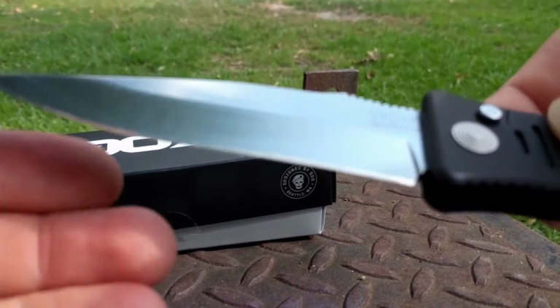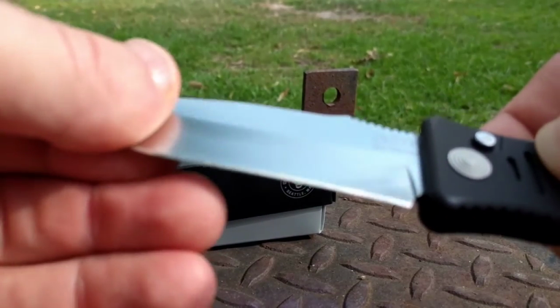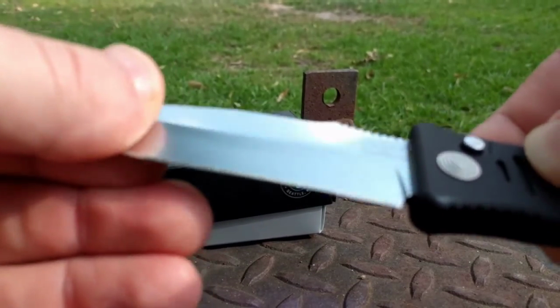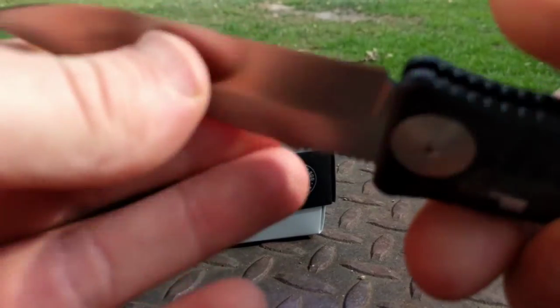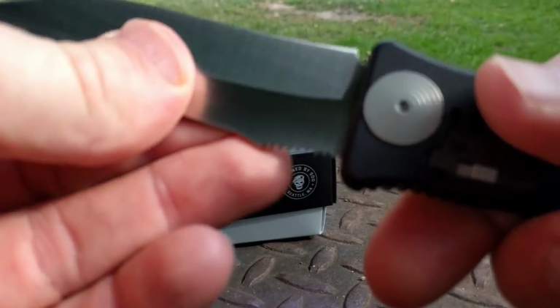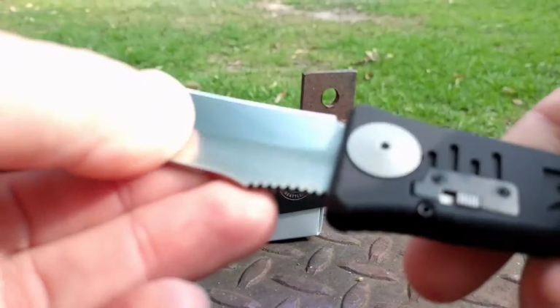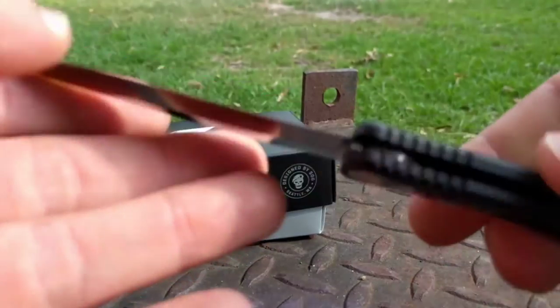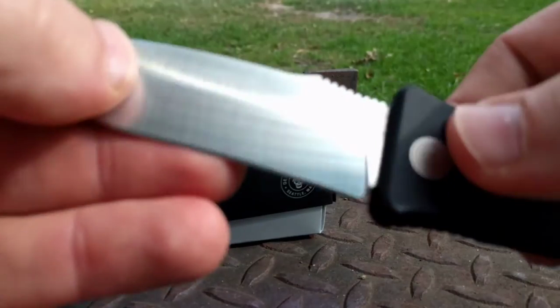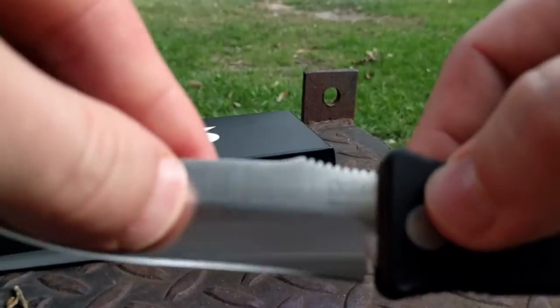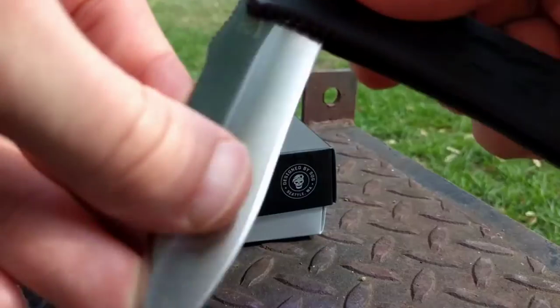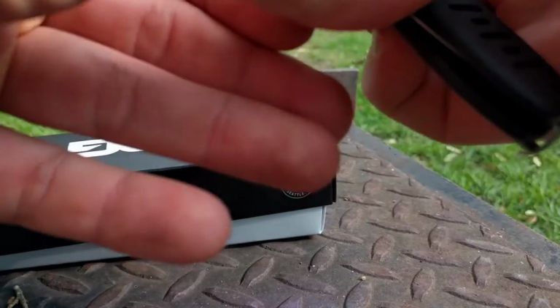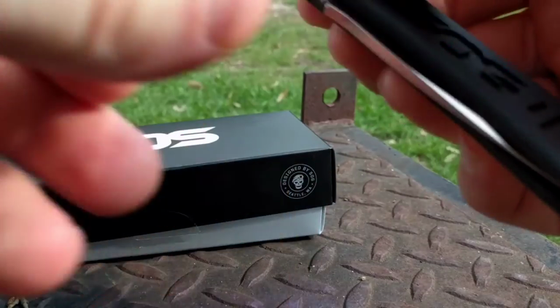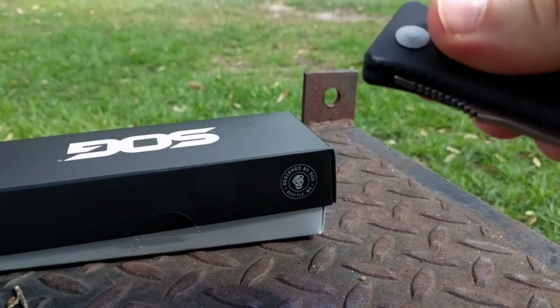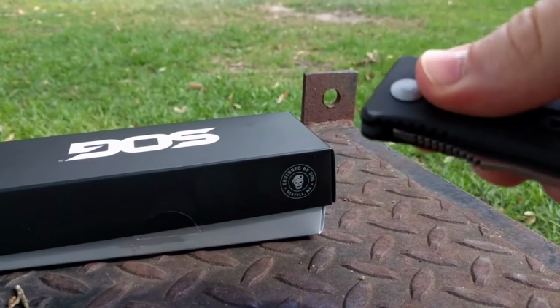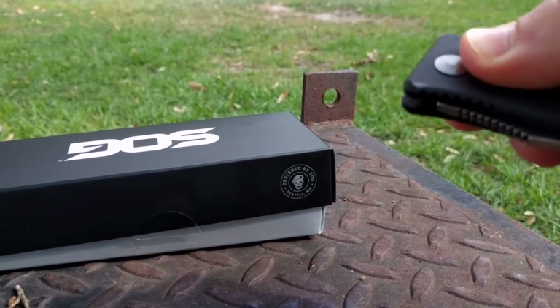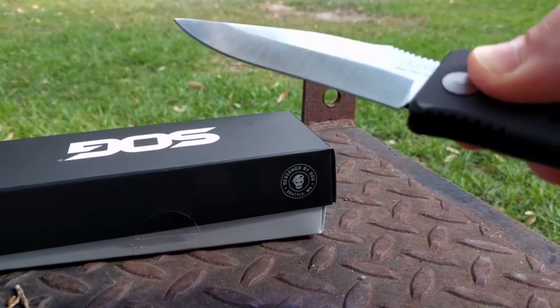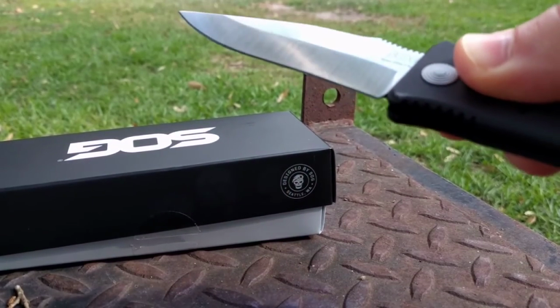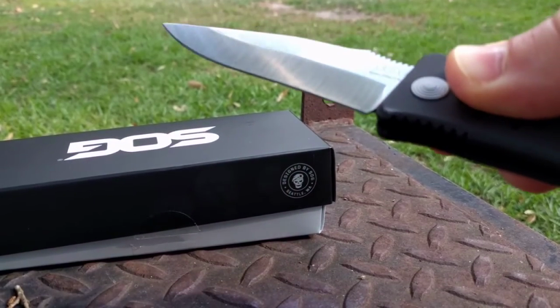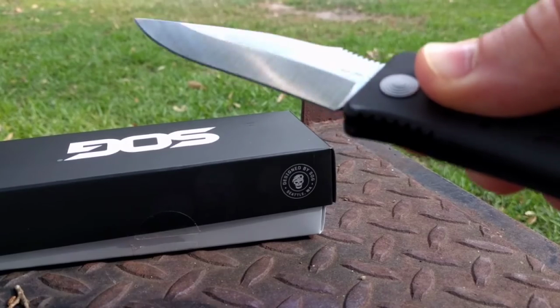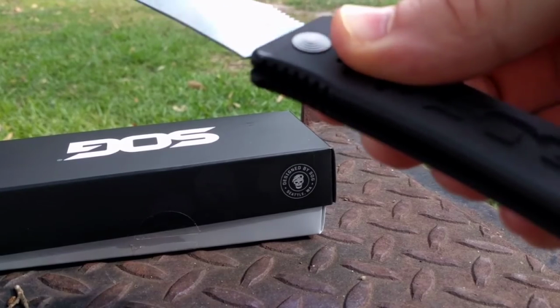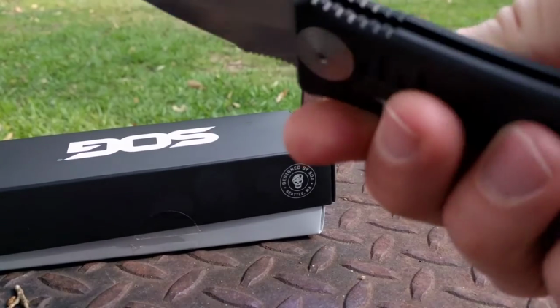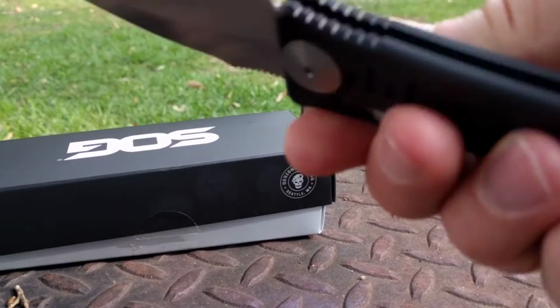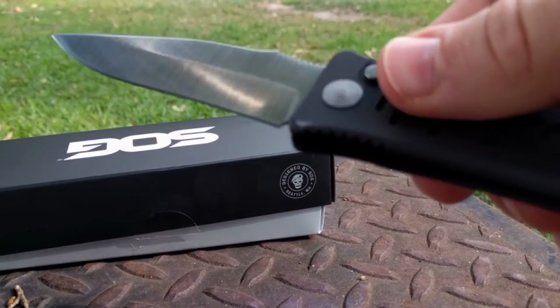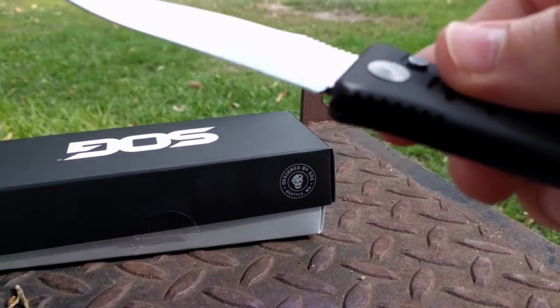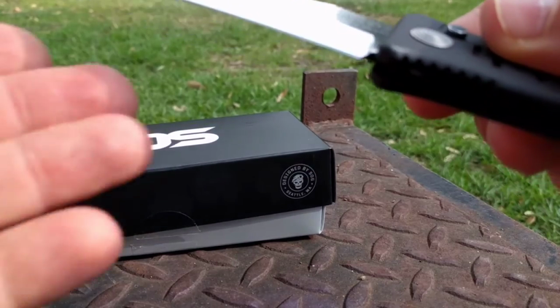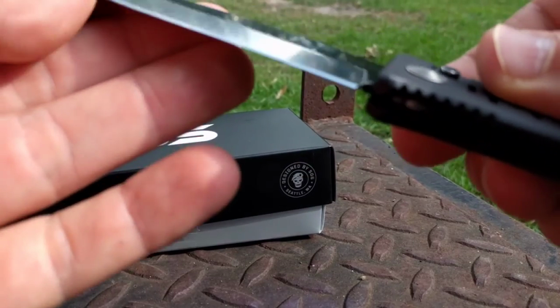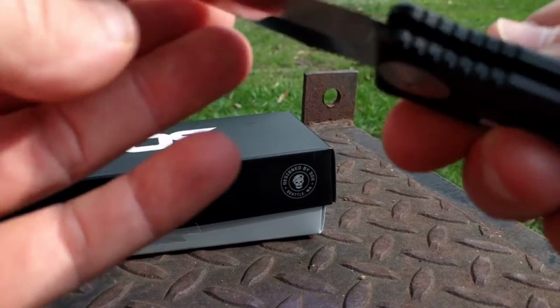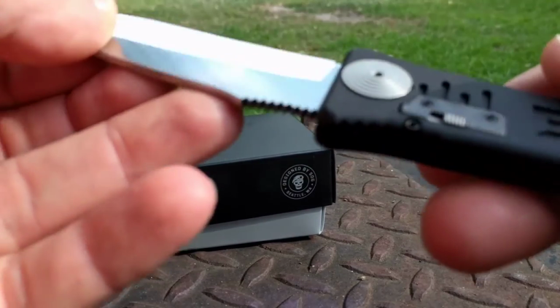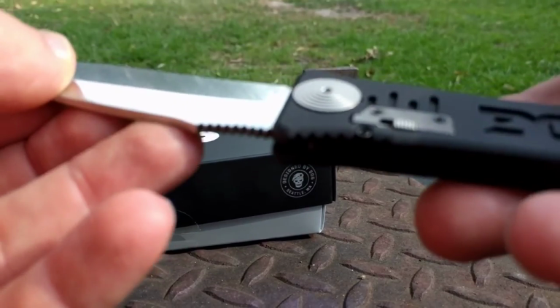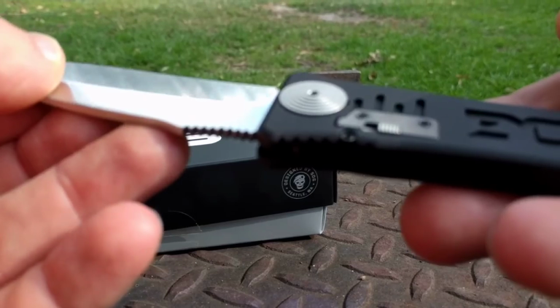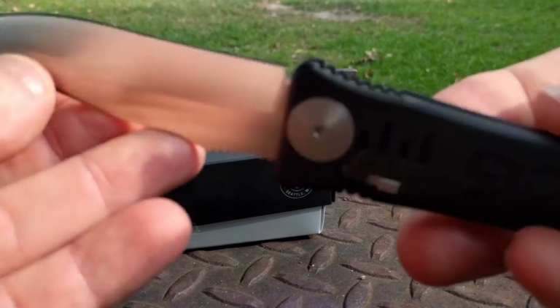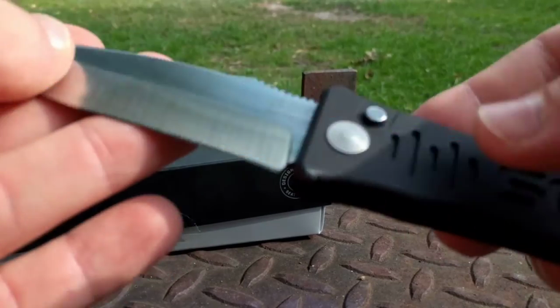Build quality is really good. We'll see how this auto flip blade holds up year three or four, but definitely like the feel of it.